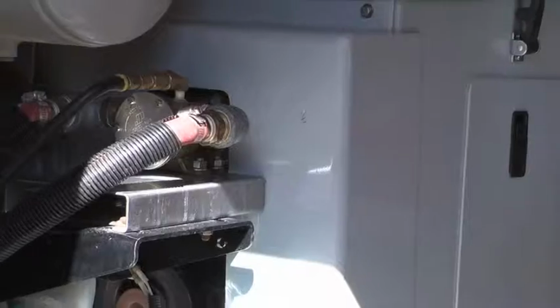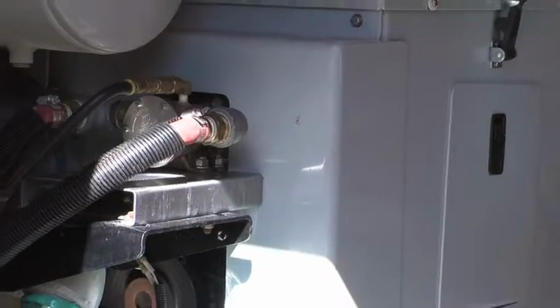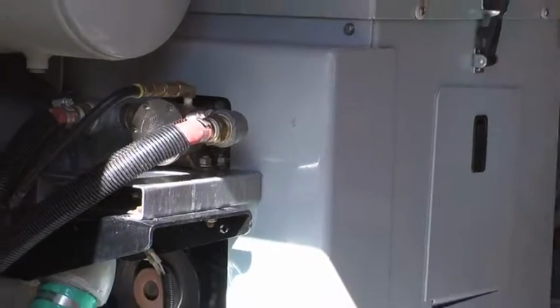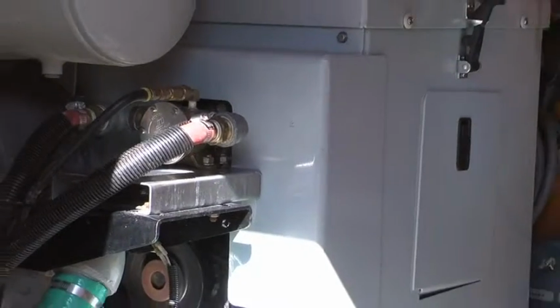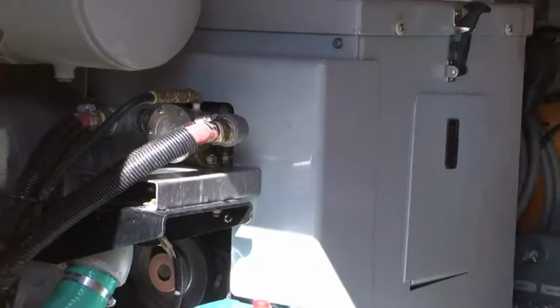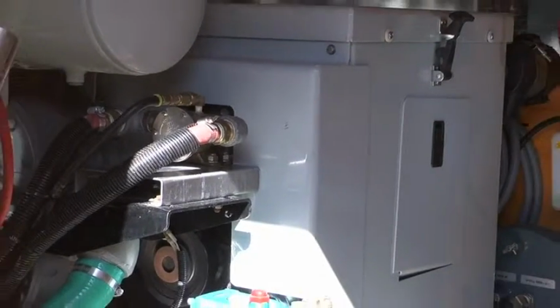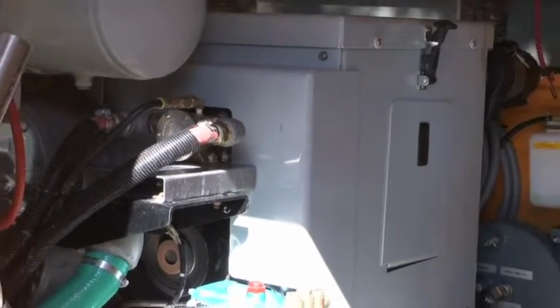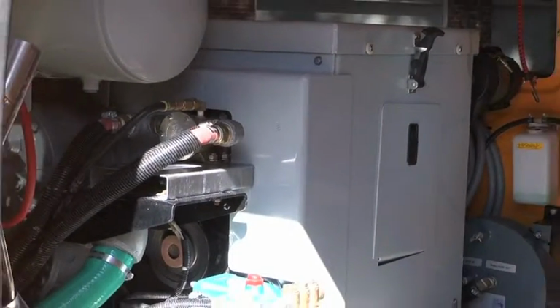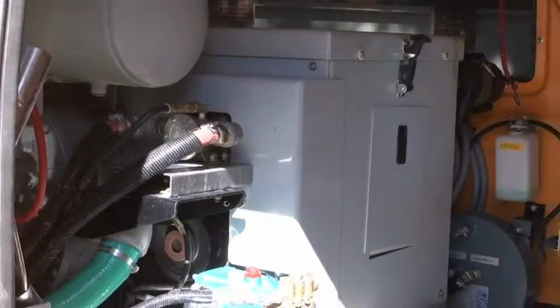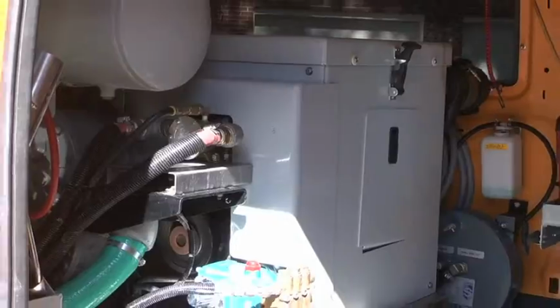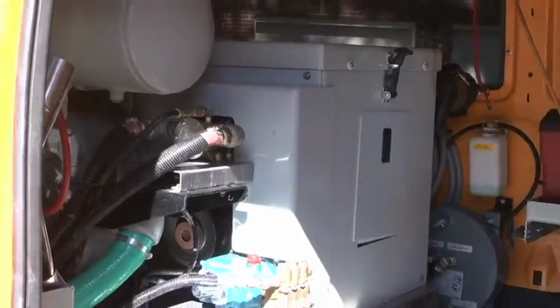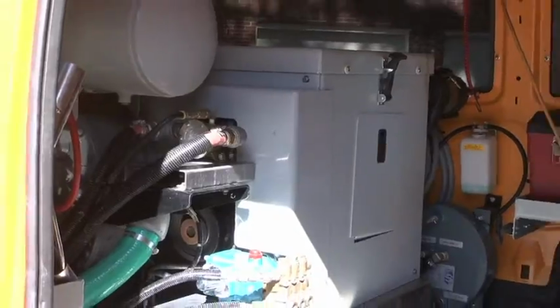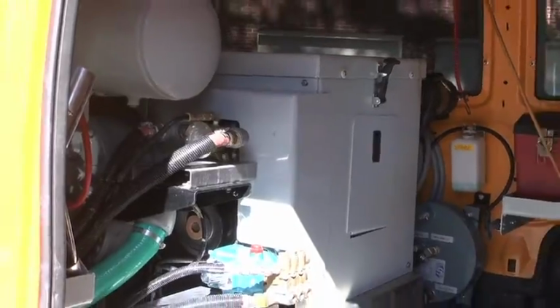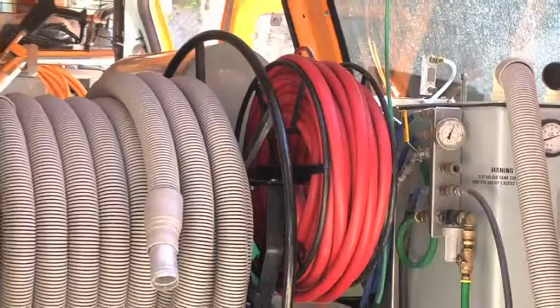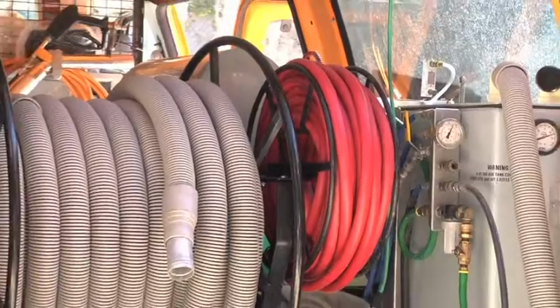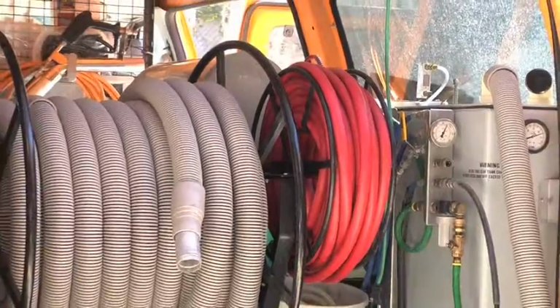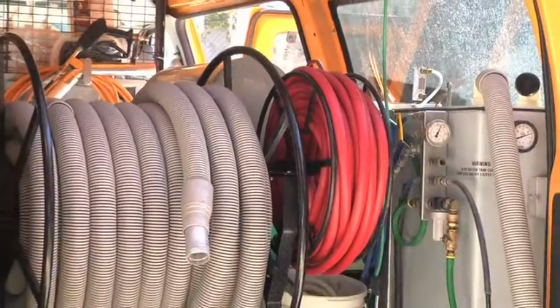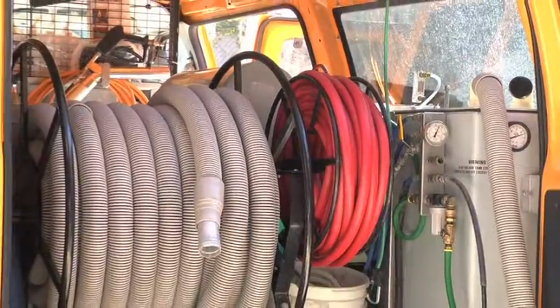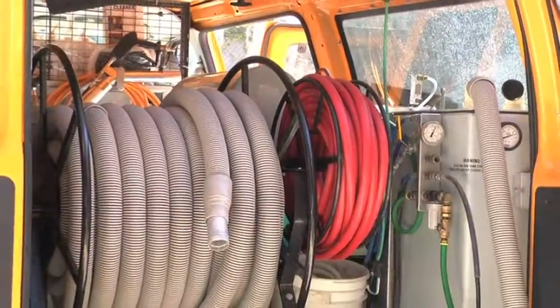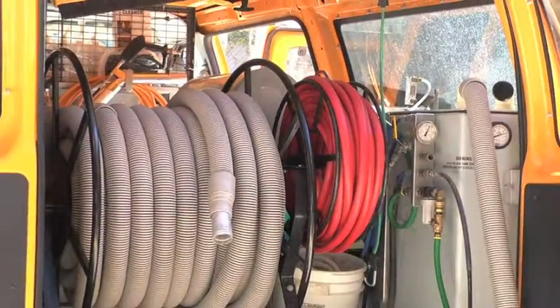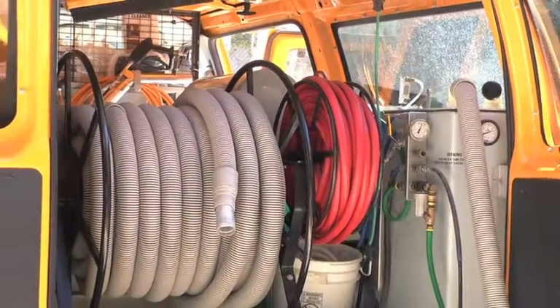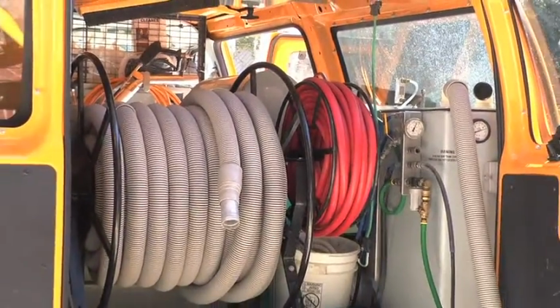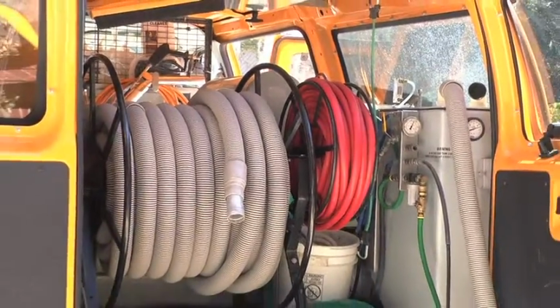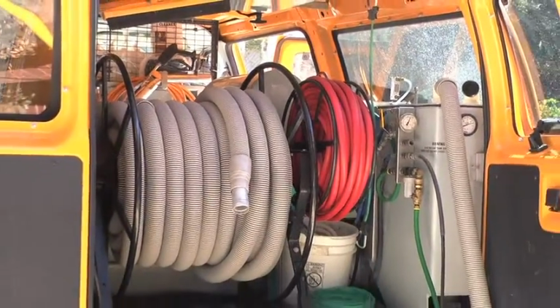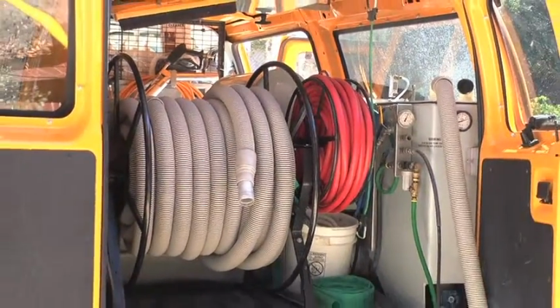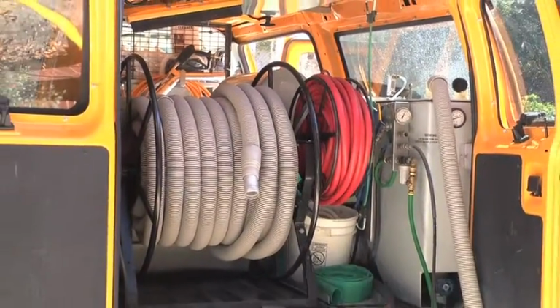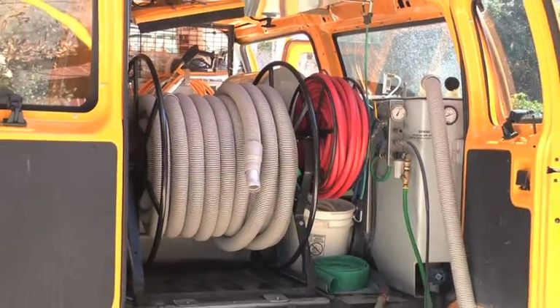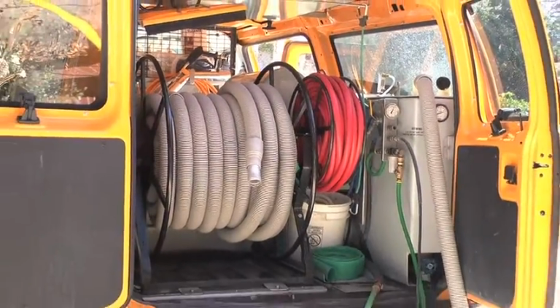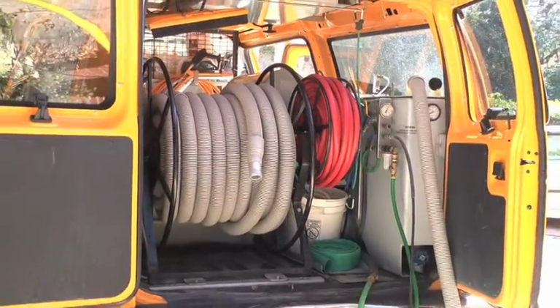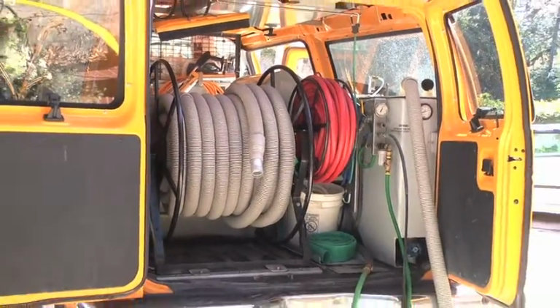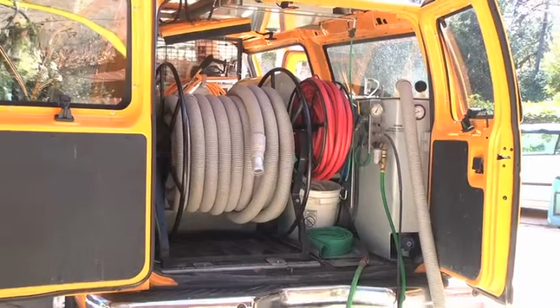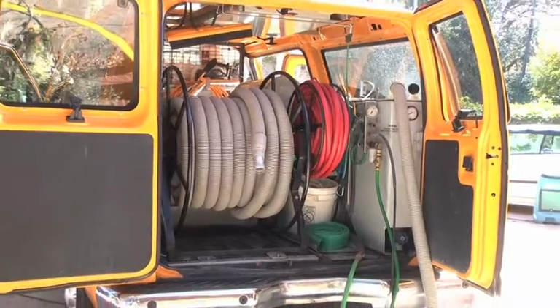Anybody can rent one of those carpet cleaning machines at any big box store. You would need a van load of those rental machines to match the power of one of our truck-mounted units.